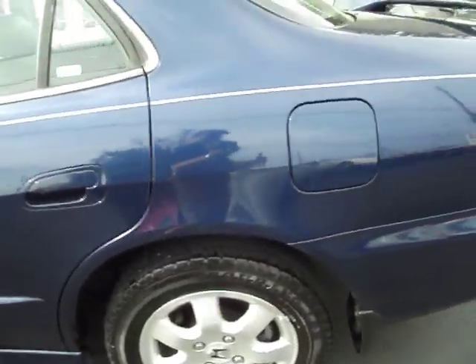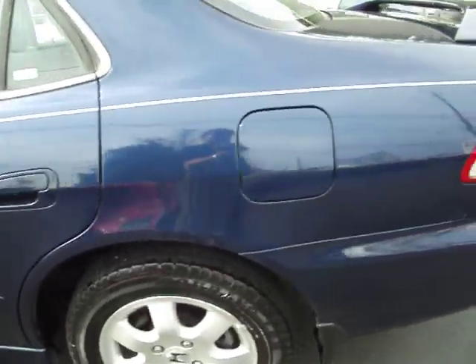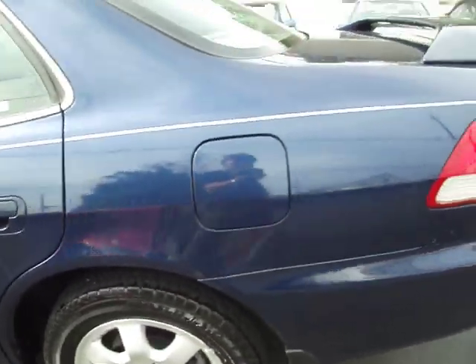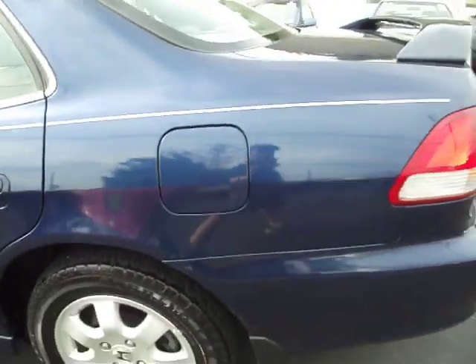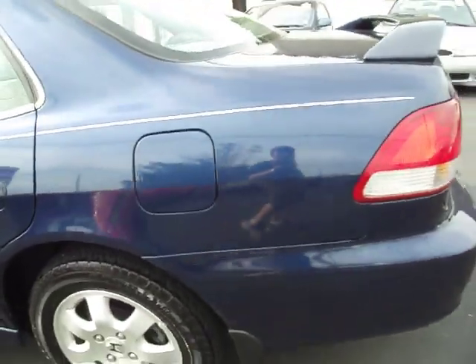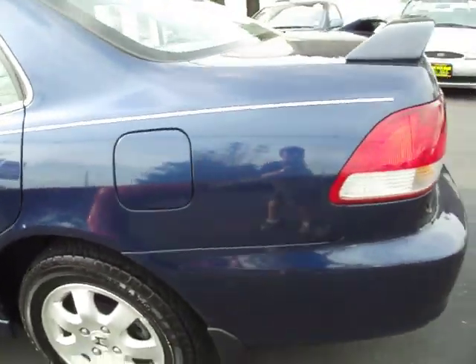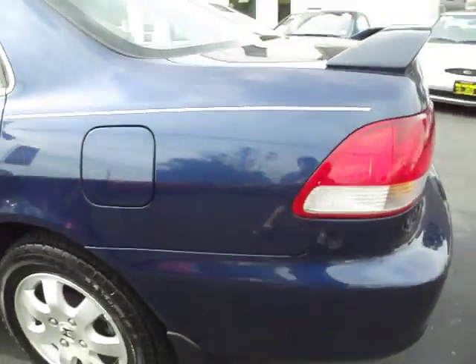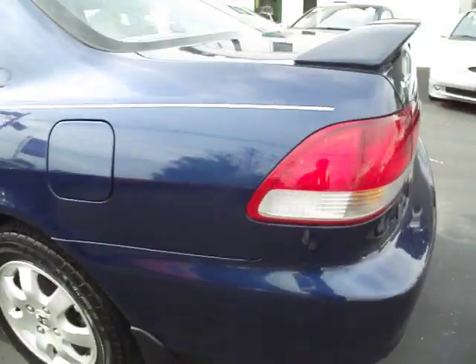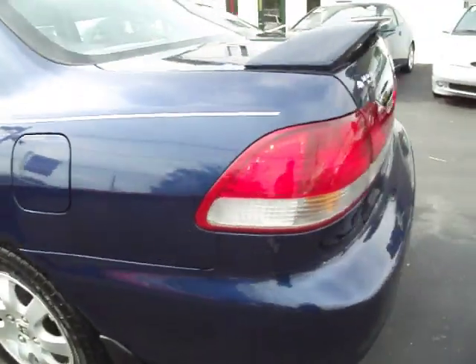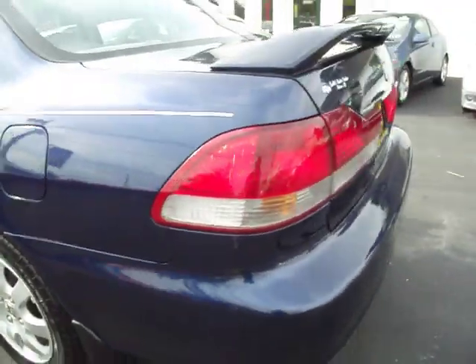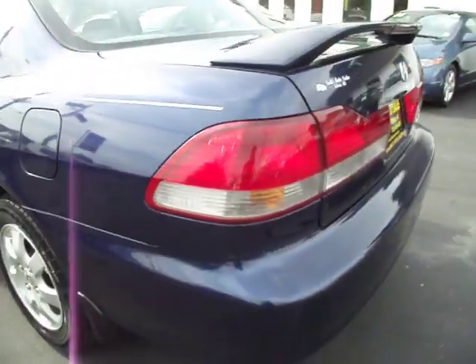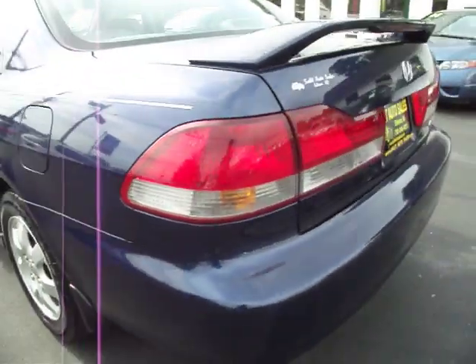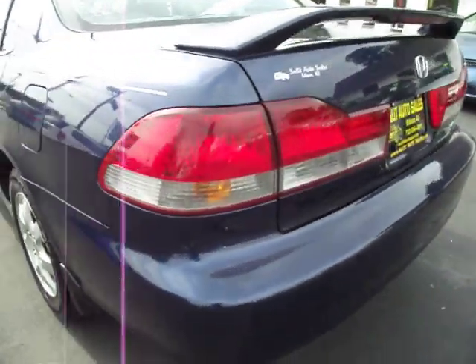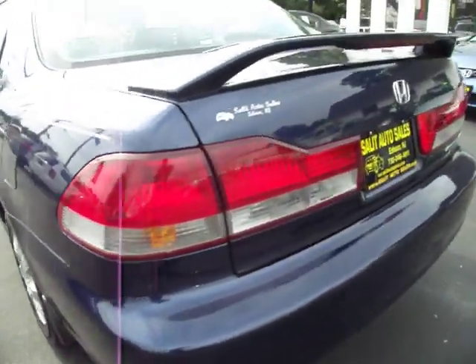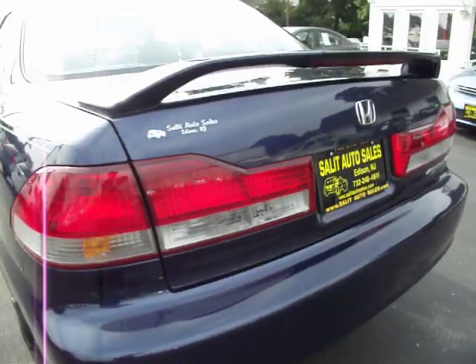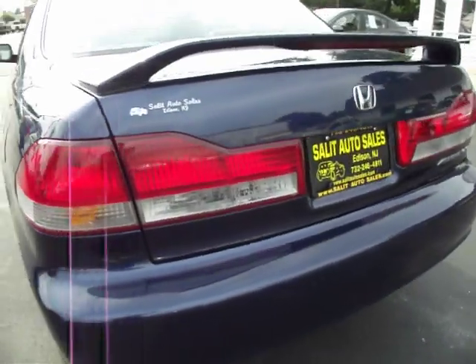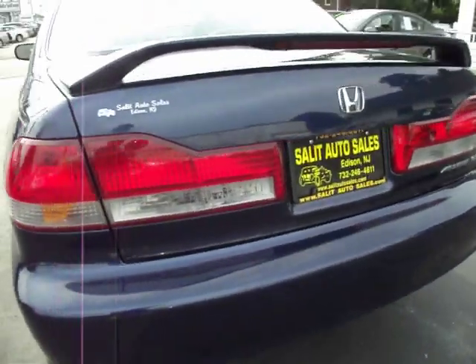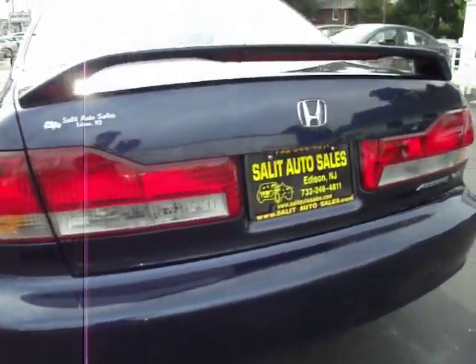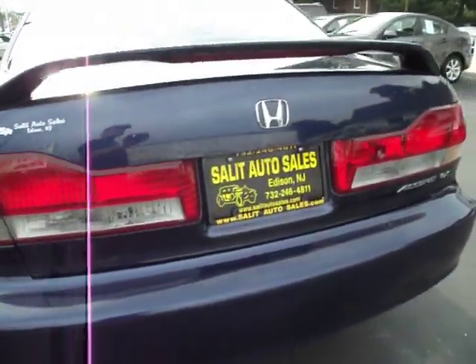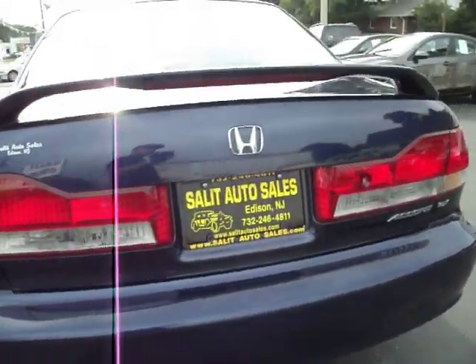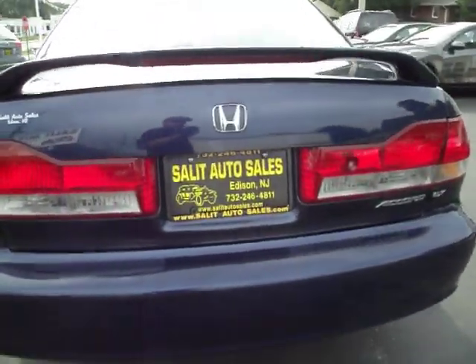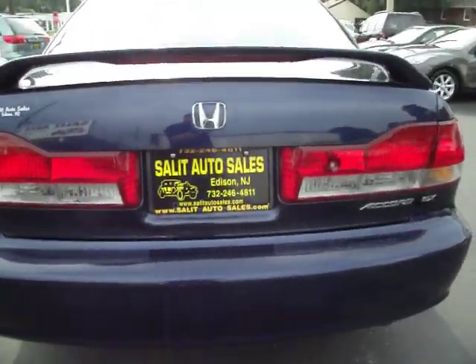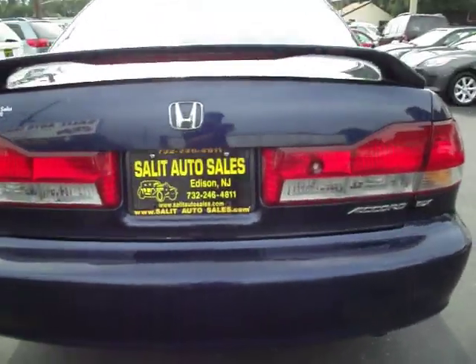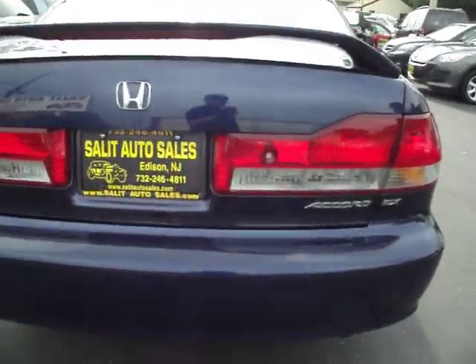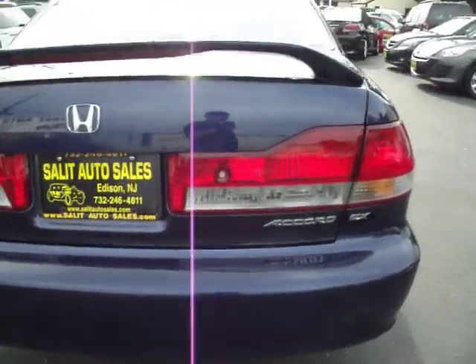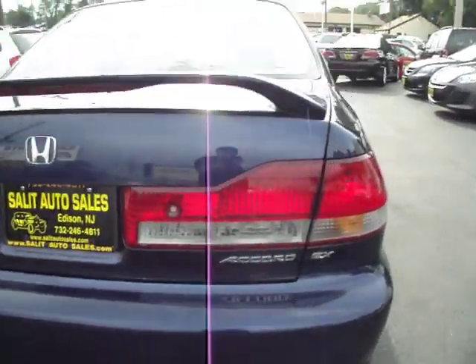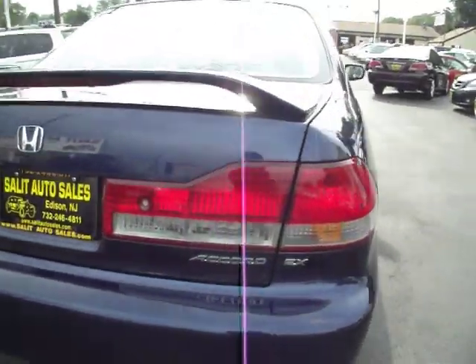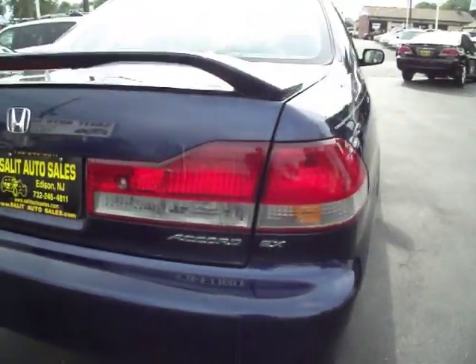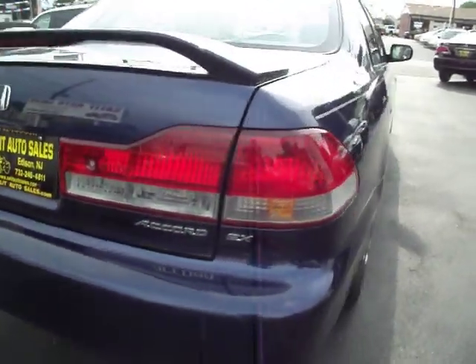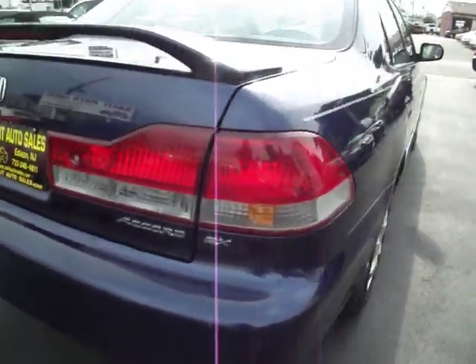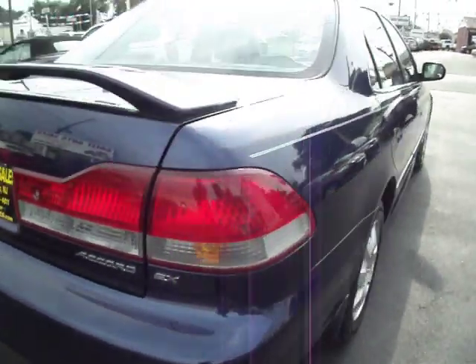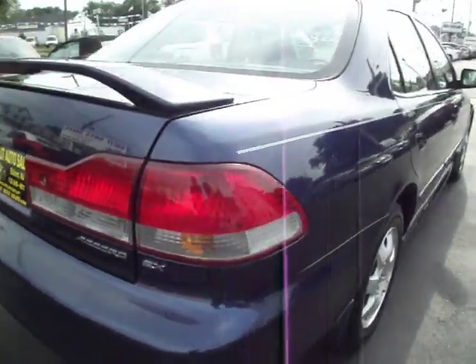Fully loaded — leather interior, sunroof, keyless entry, CD changer, anti-lock brakes, and side airbags.